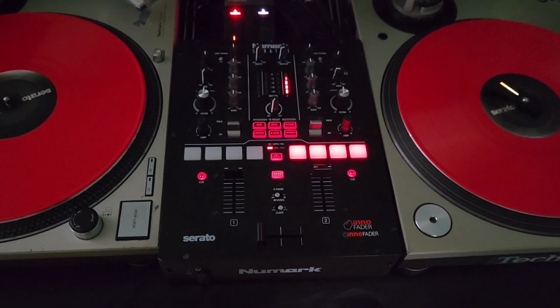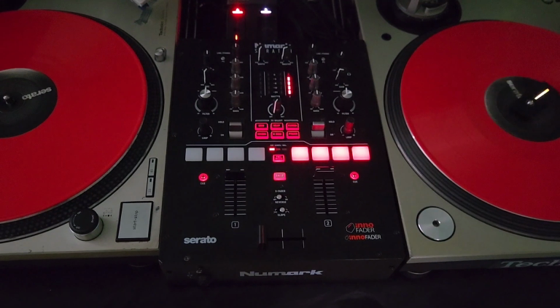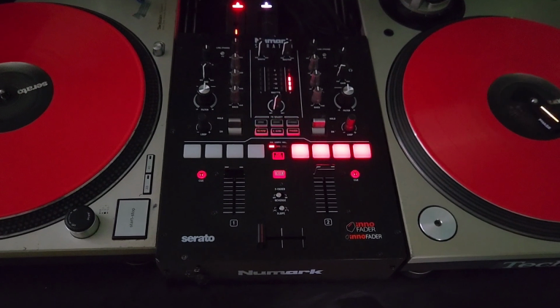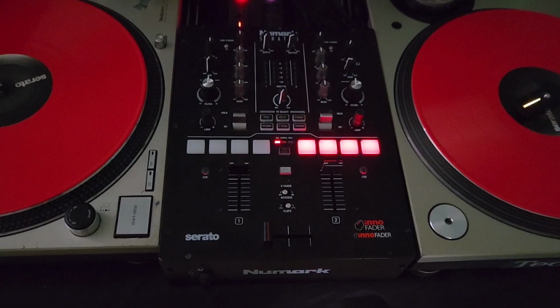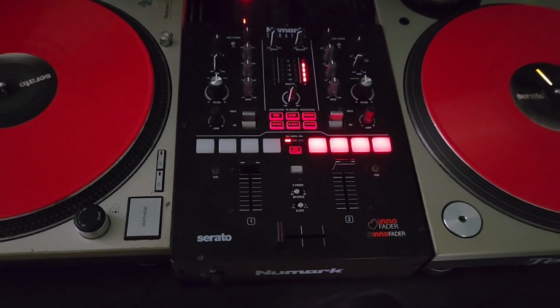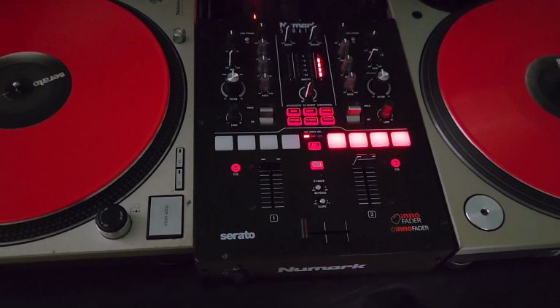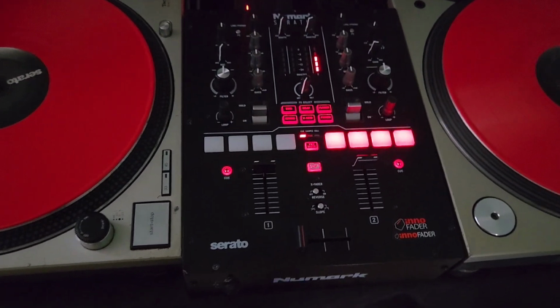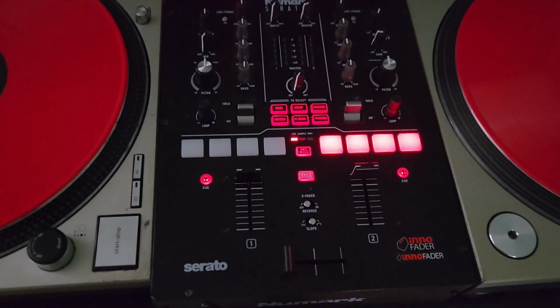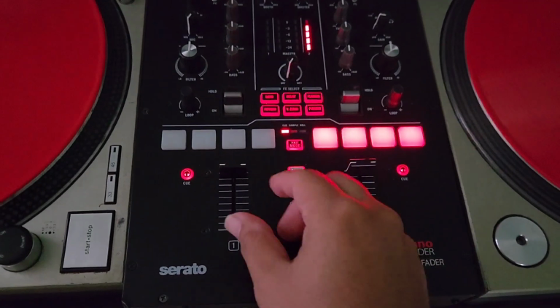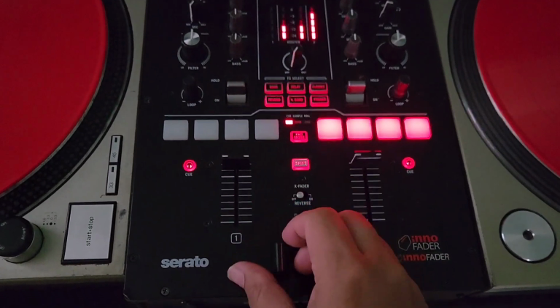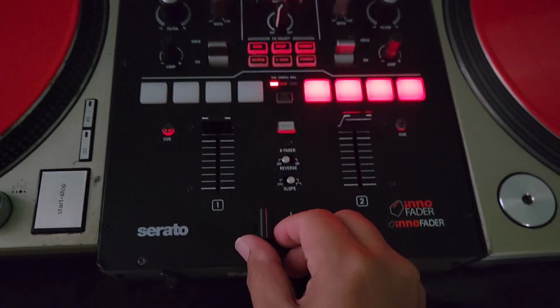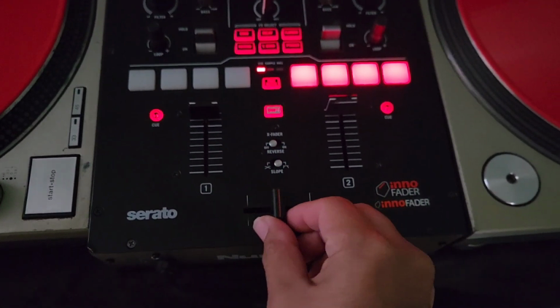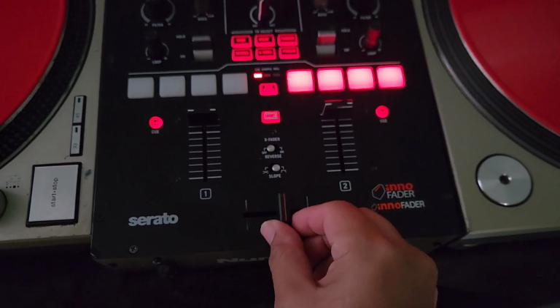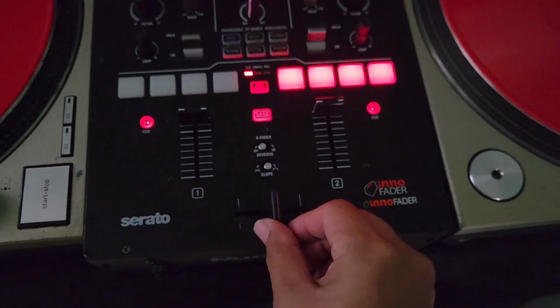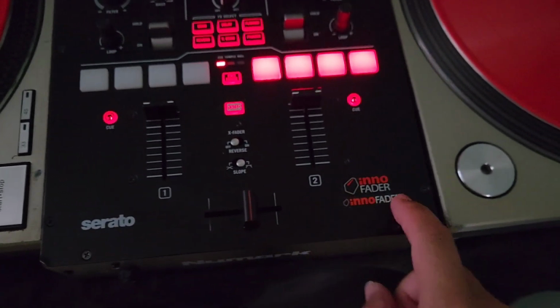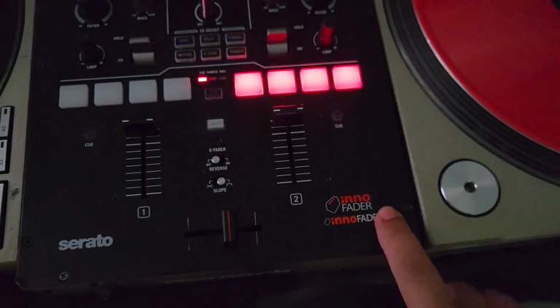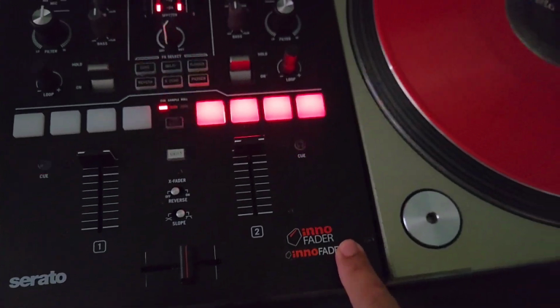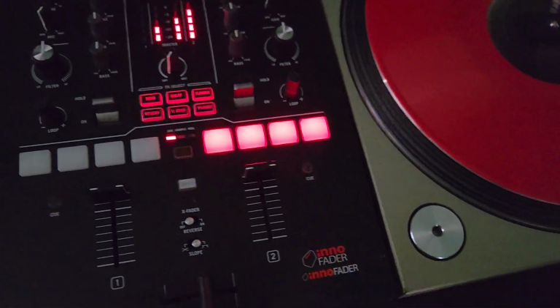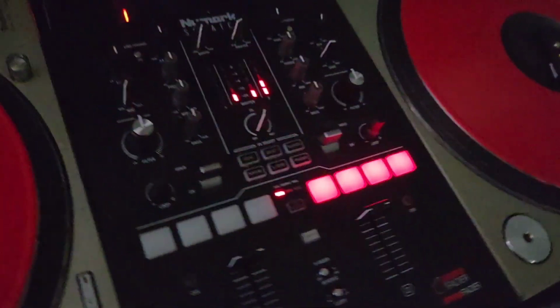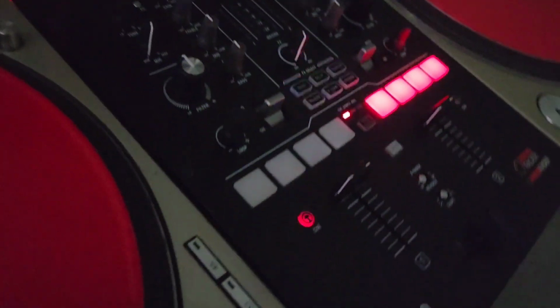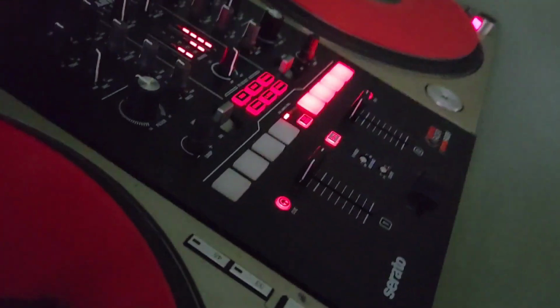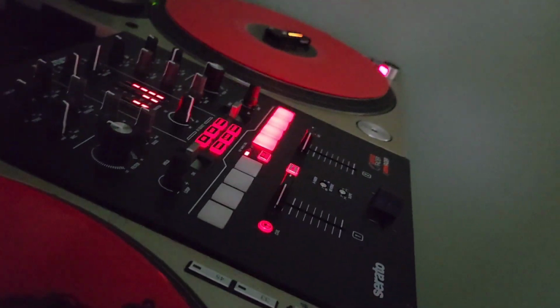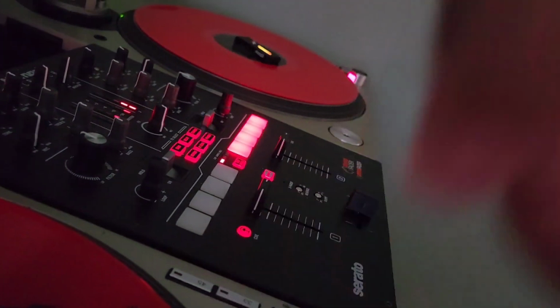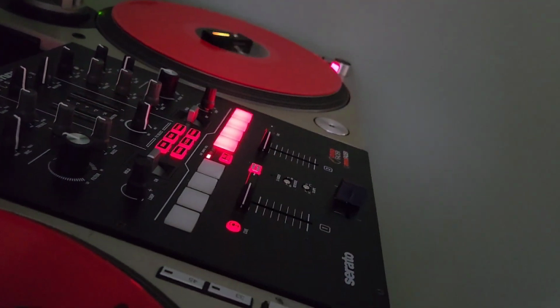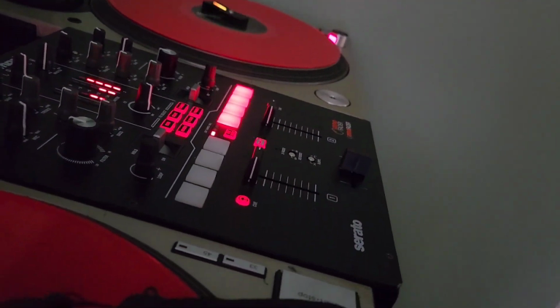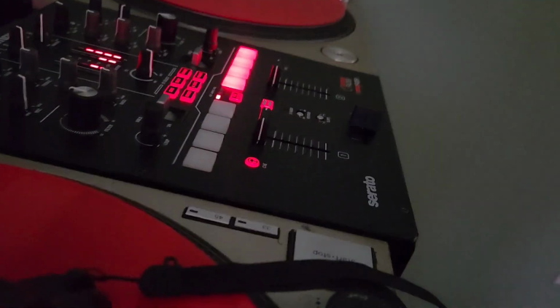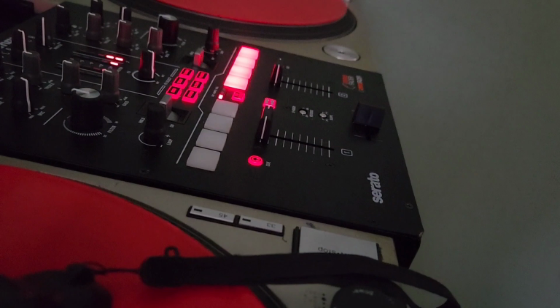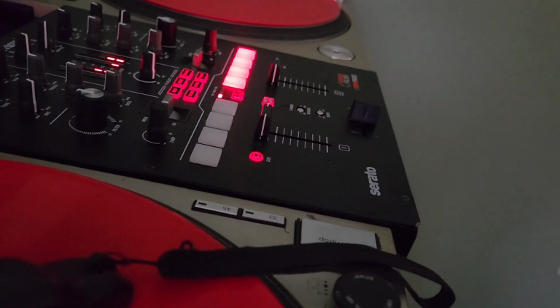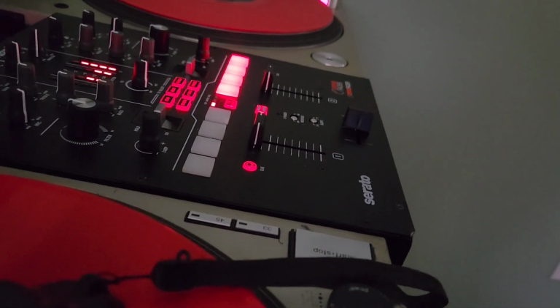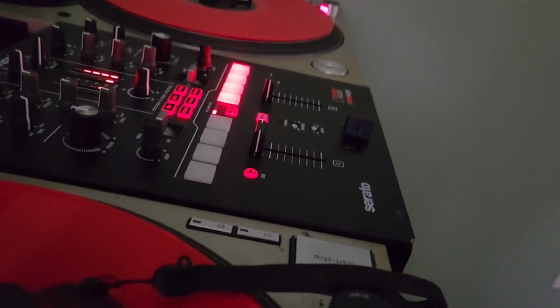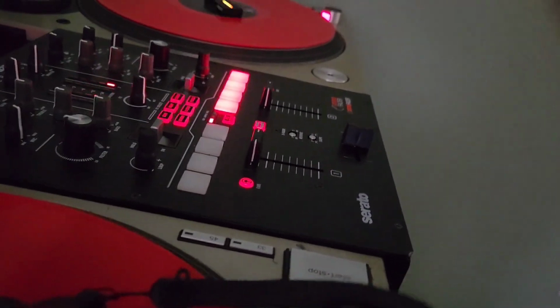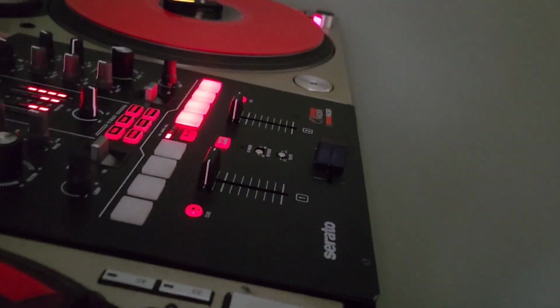The moment of truth — it turned on, we're good to go. I only have one track loading on my right side but we're good. I added the Inno Fader sticker, put my camera down — let's see how it works. Hopefully it works!